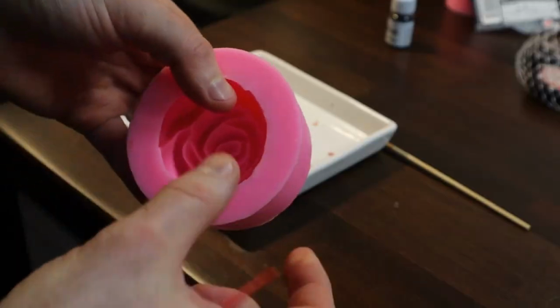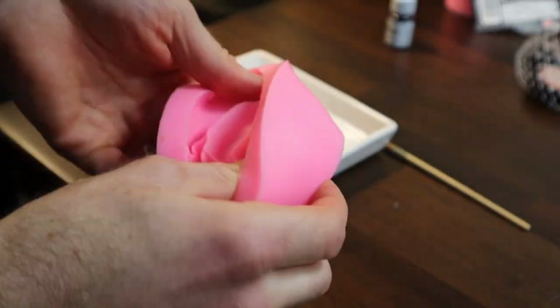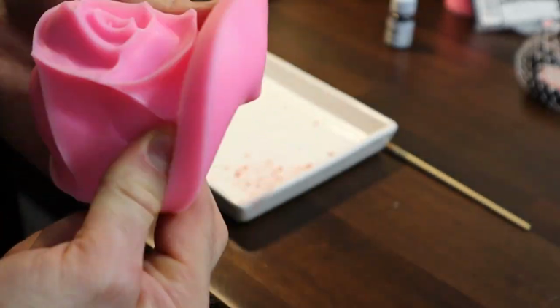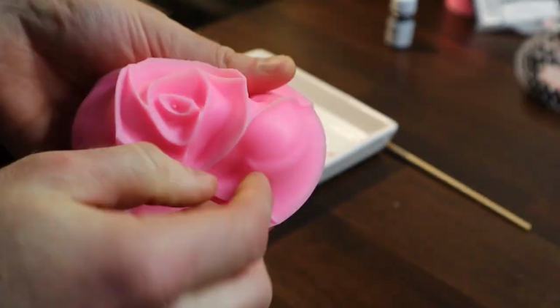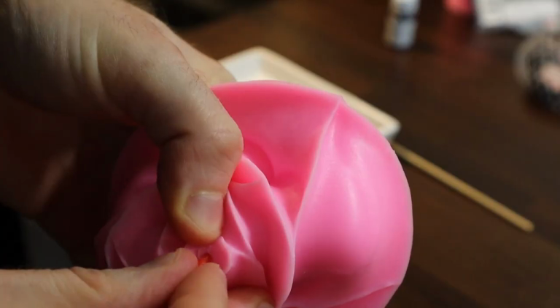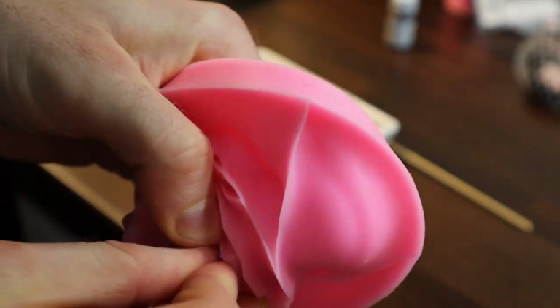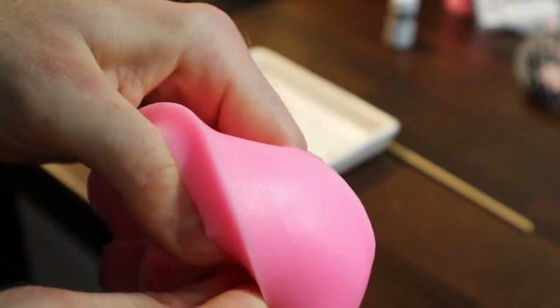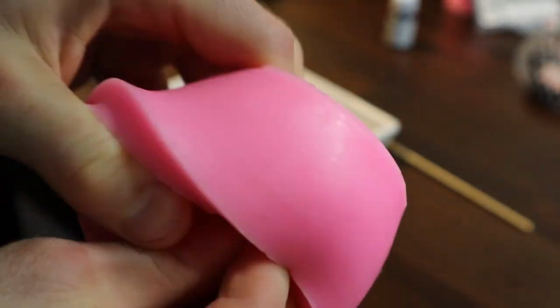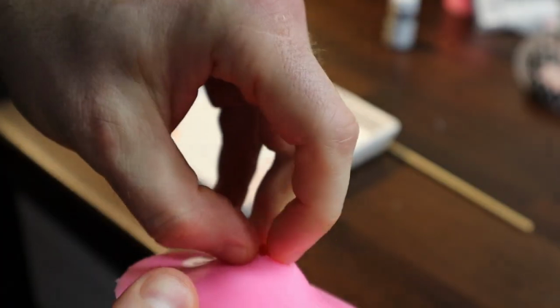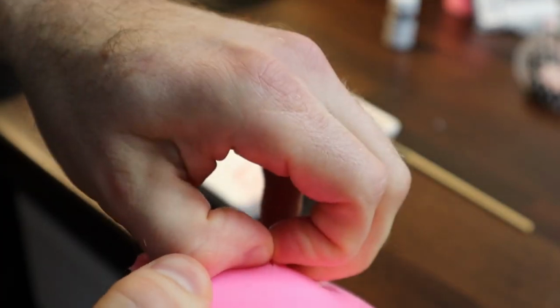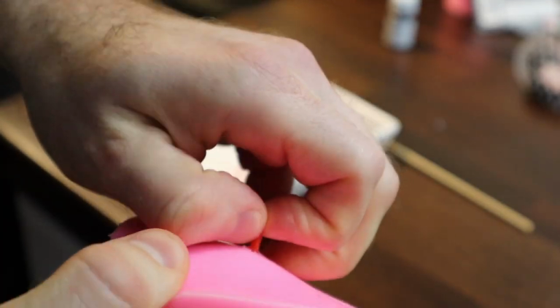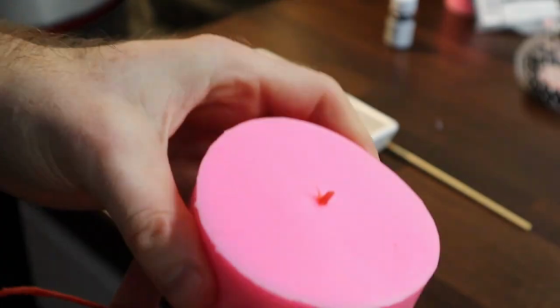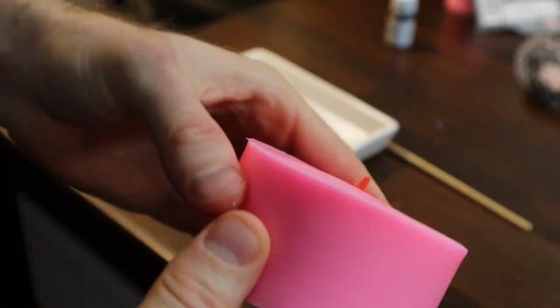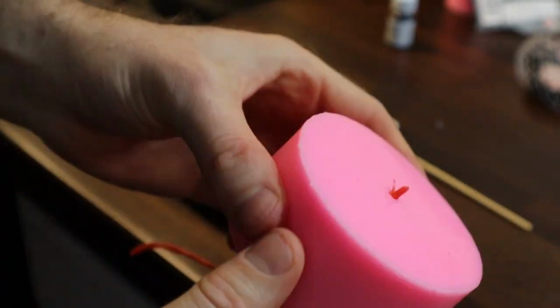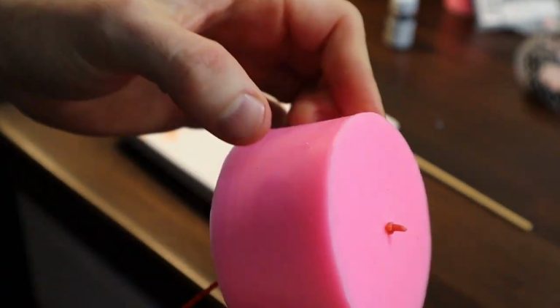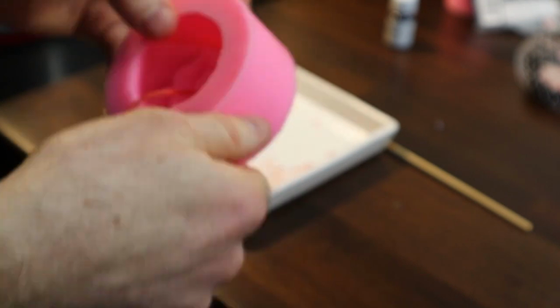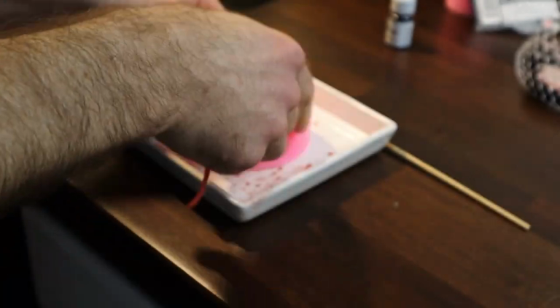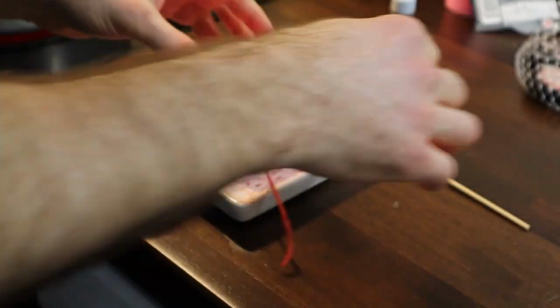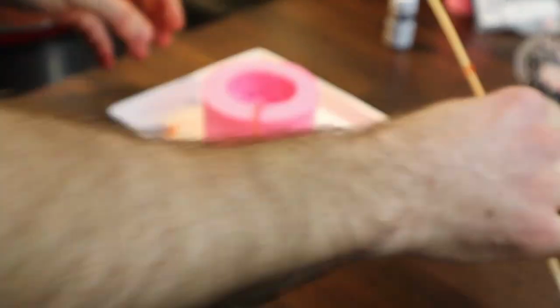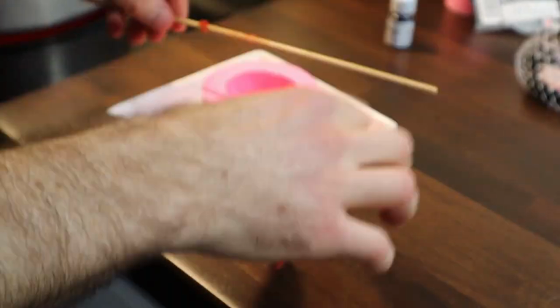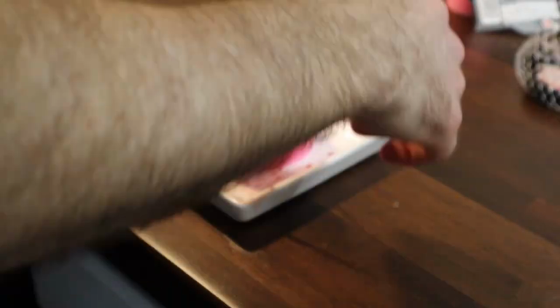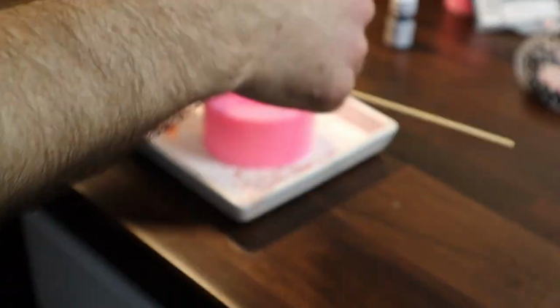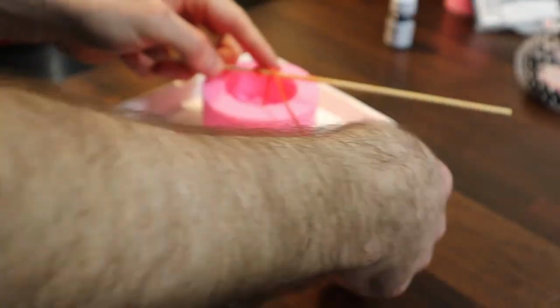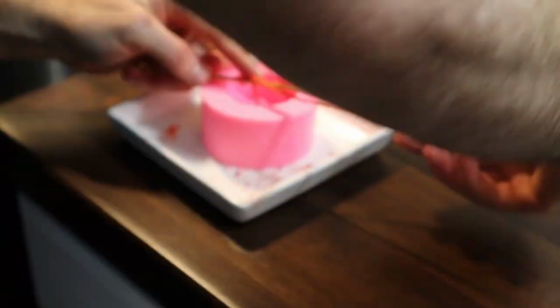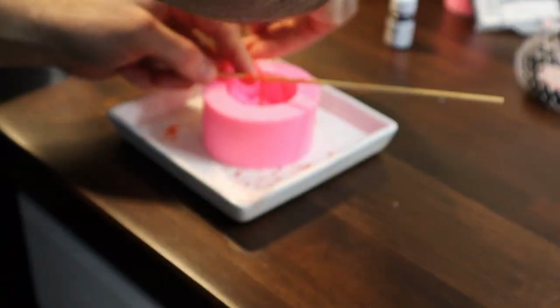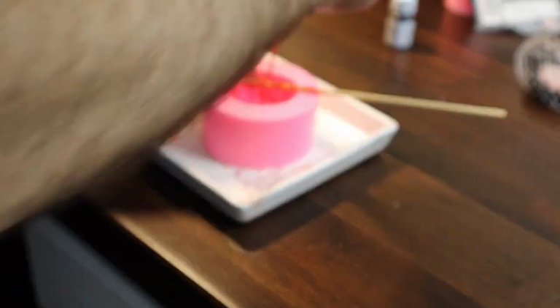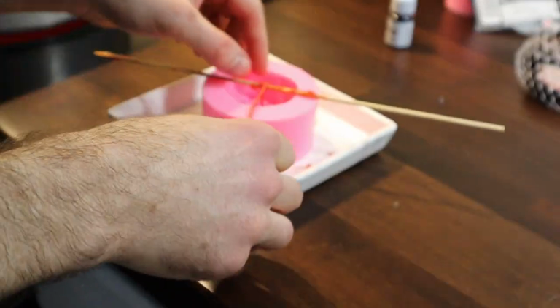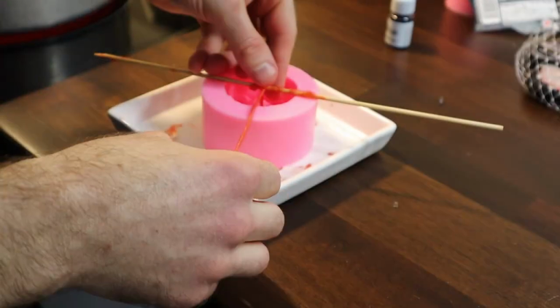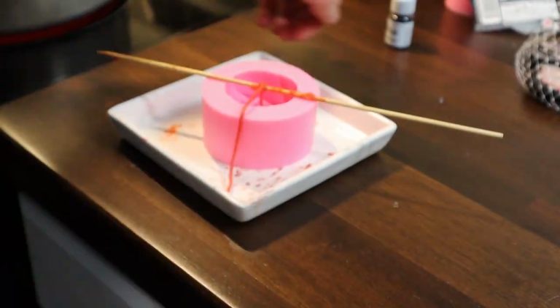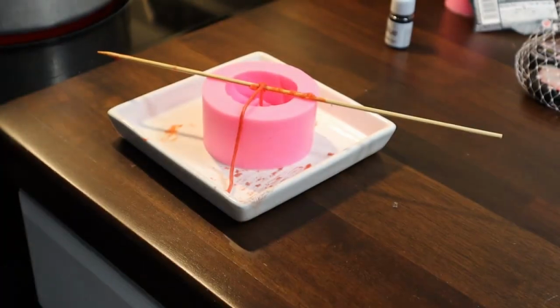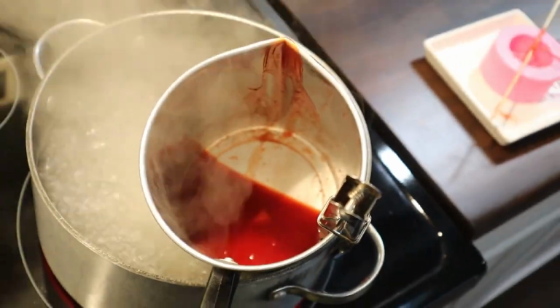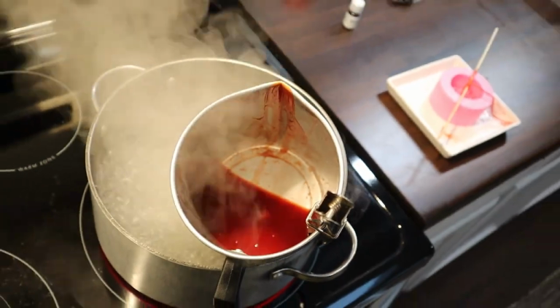While the wax is melting I'm gonna prep our wick for our candle mold. We have some leftover wick from our last candle making project, so I'm just gonna add that to our silicone mold and get it ready for the melted wax.